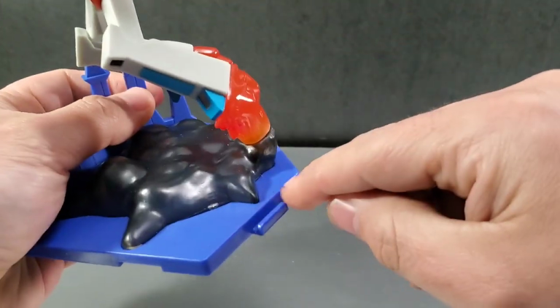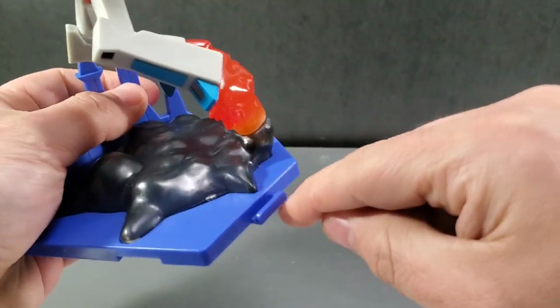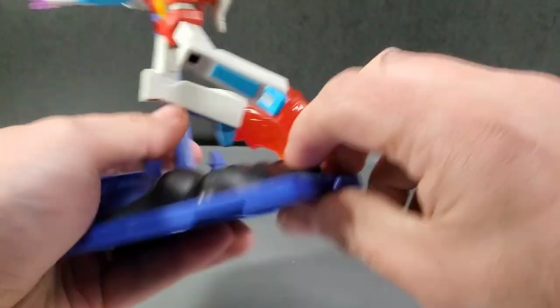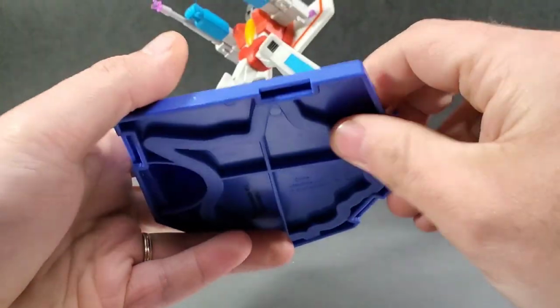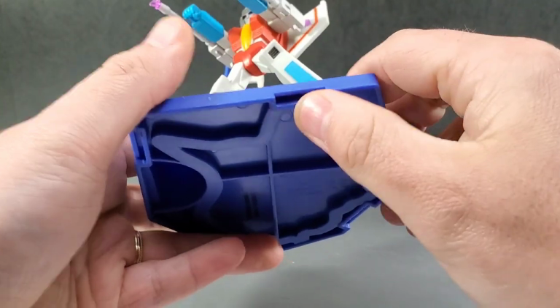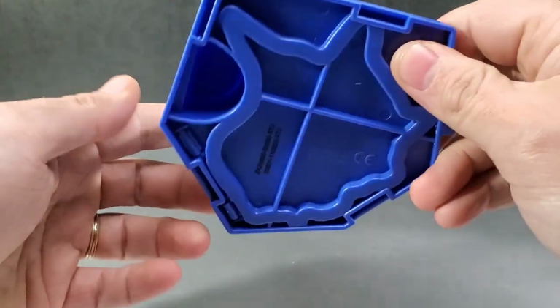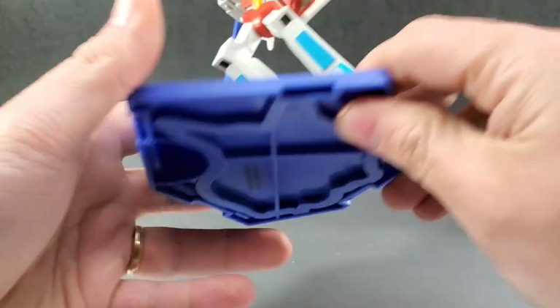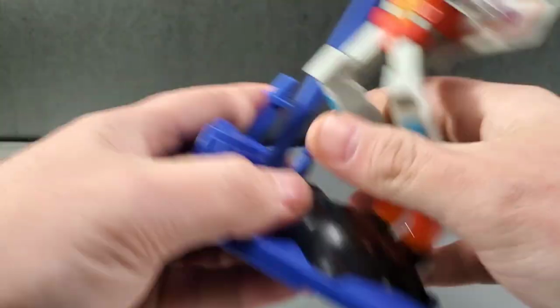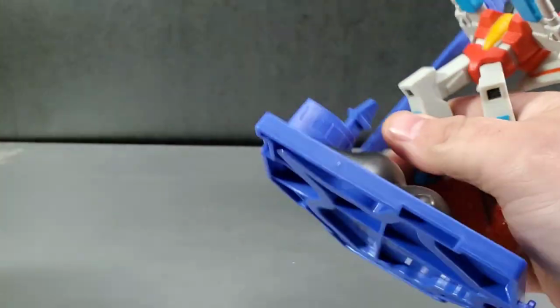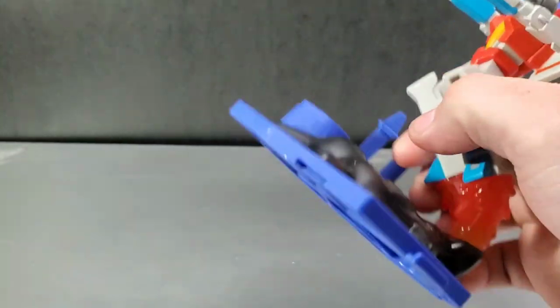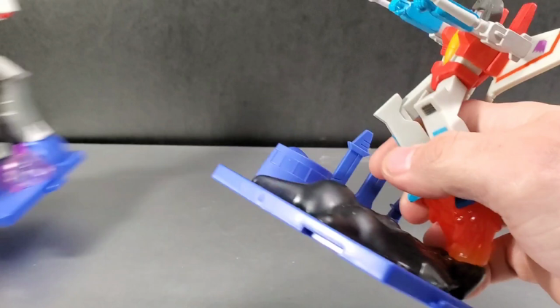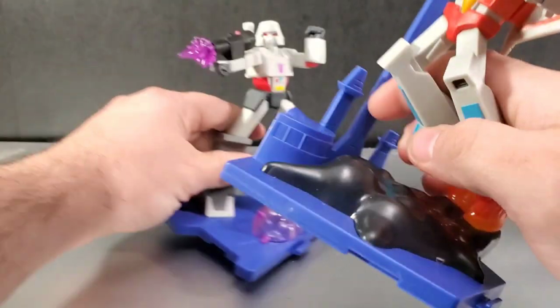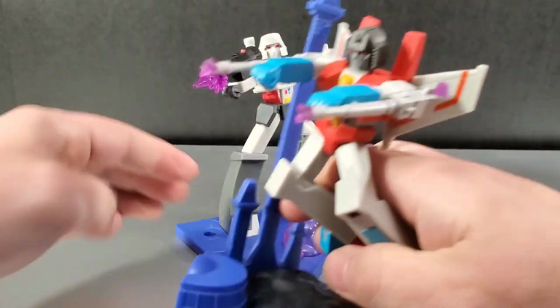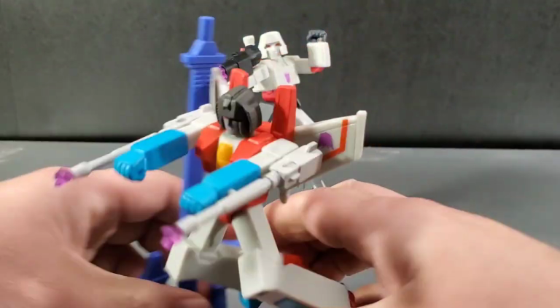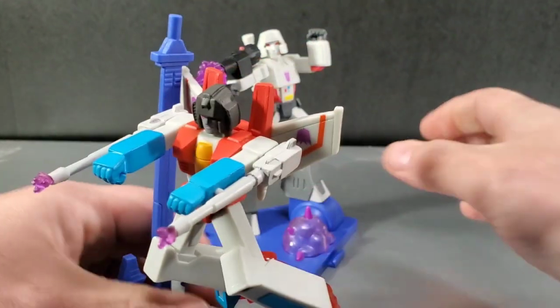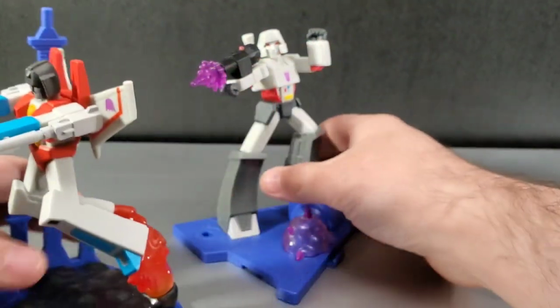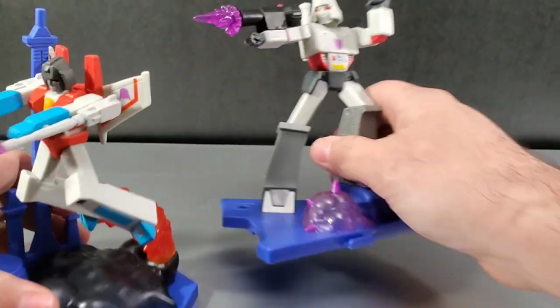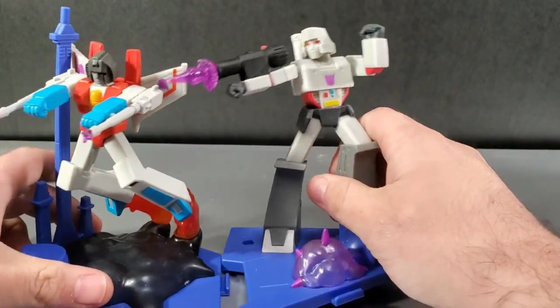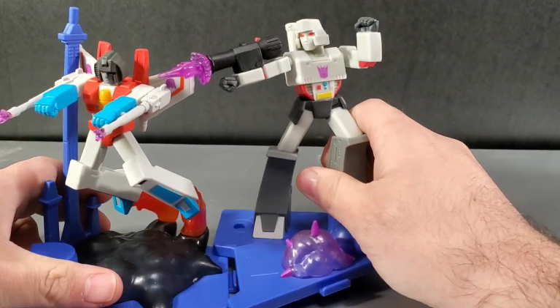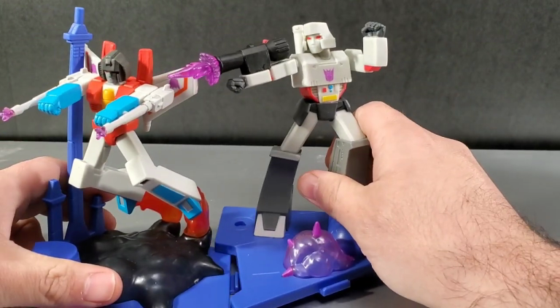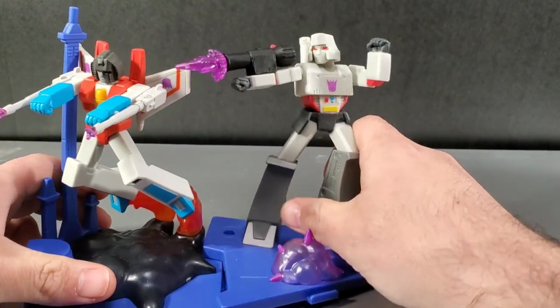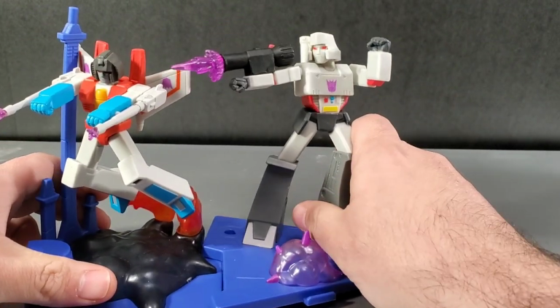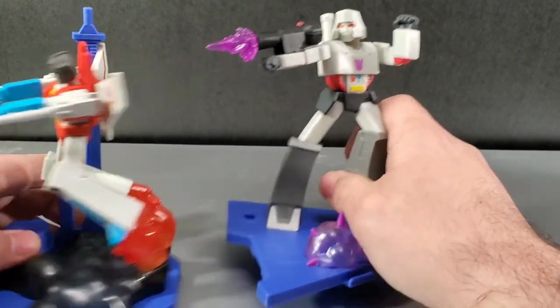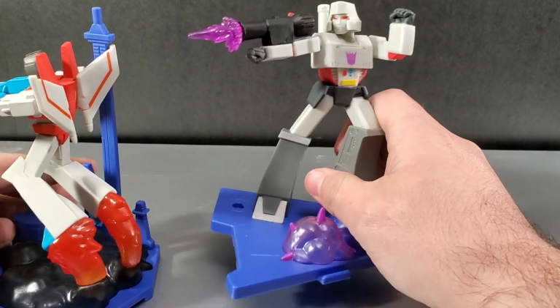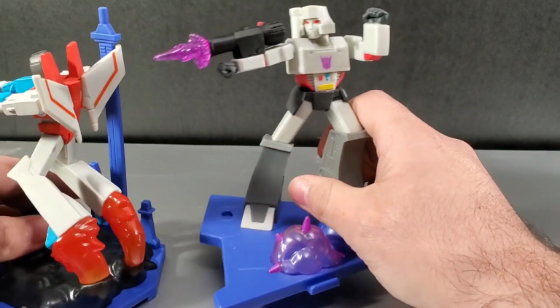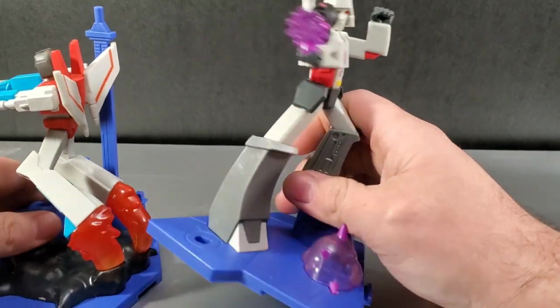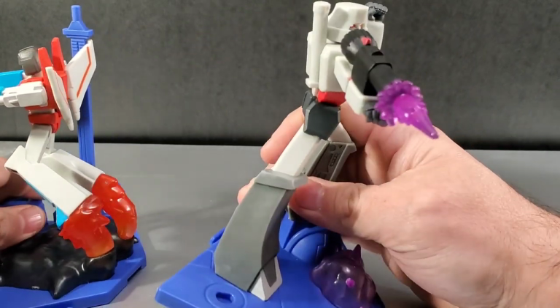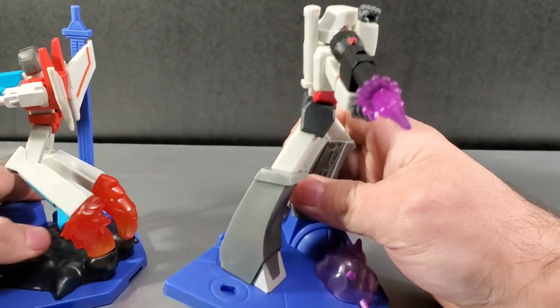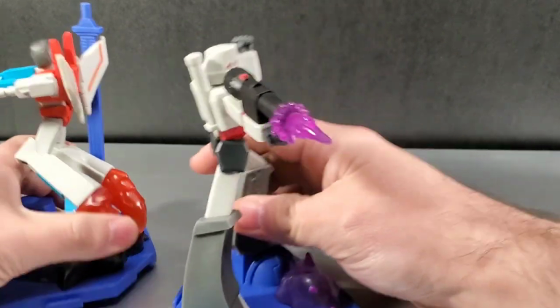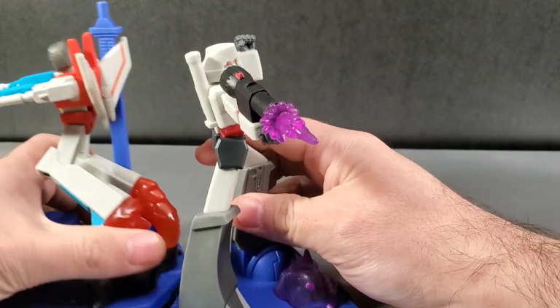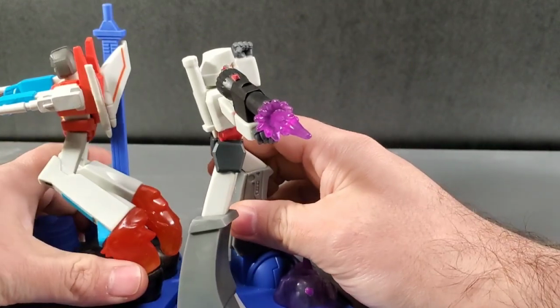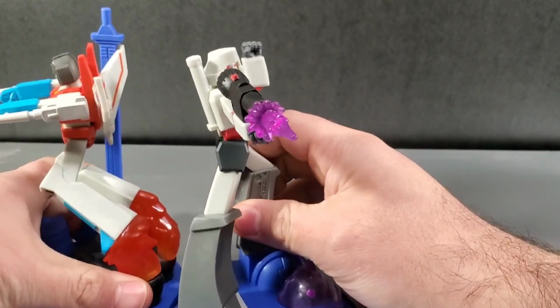You see these little clips here, the little indentions — that's how you're going to be connecting these bases. So we can take Megatron and hook them together like this.